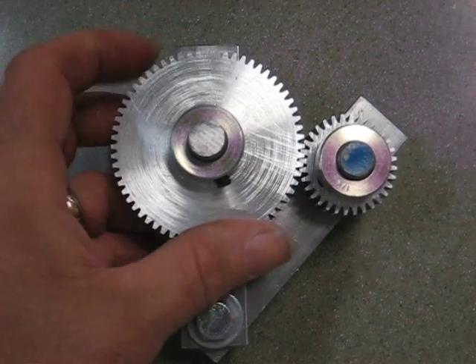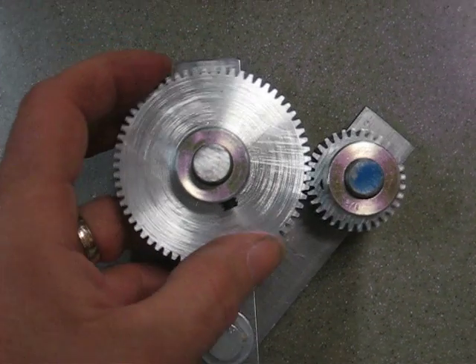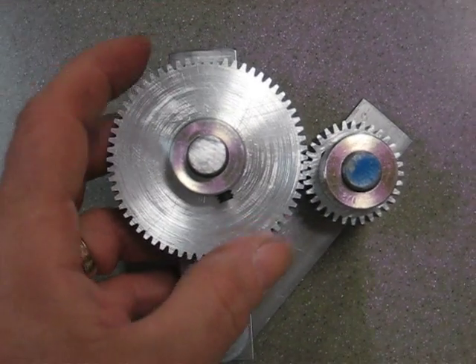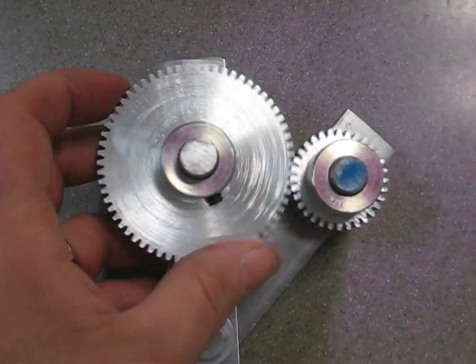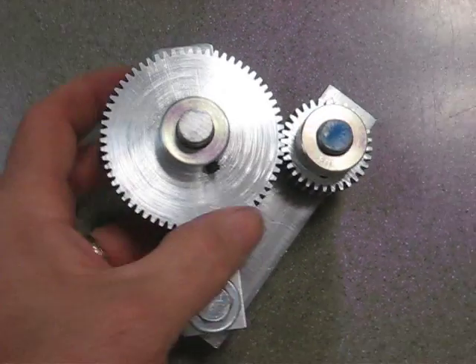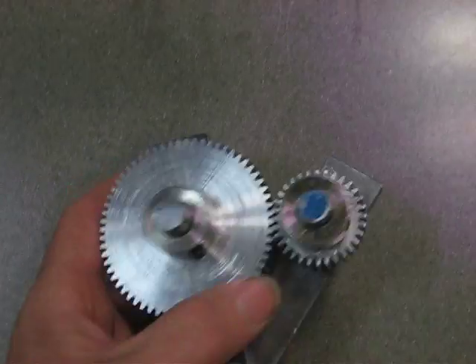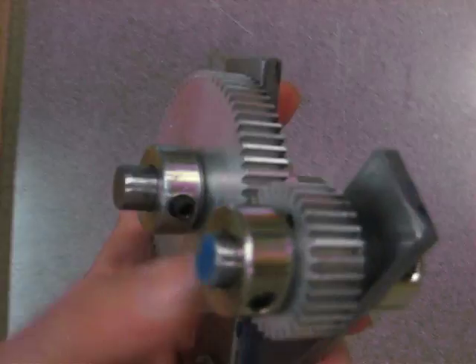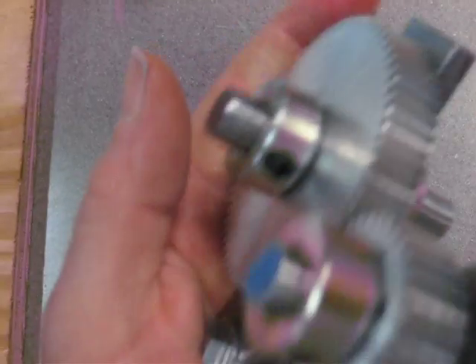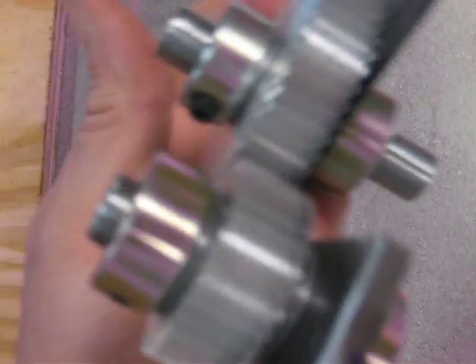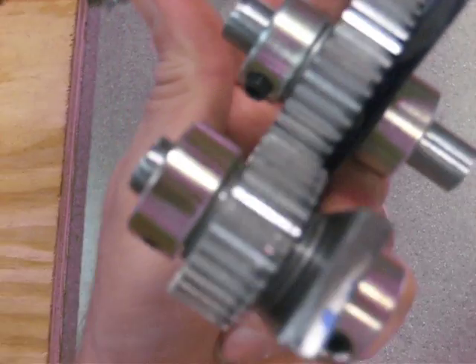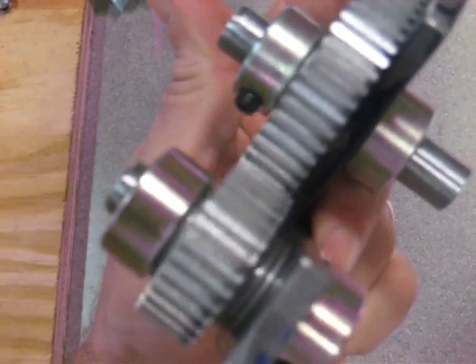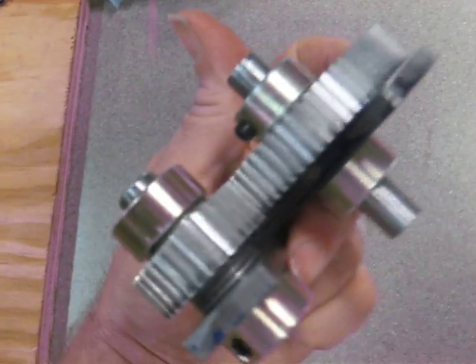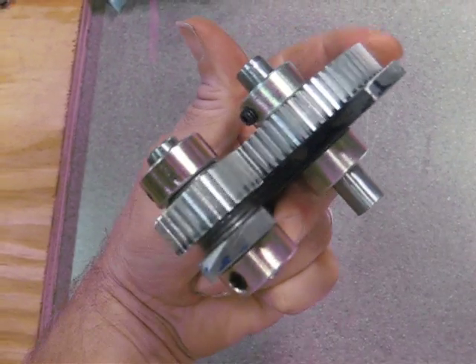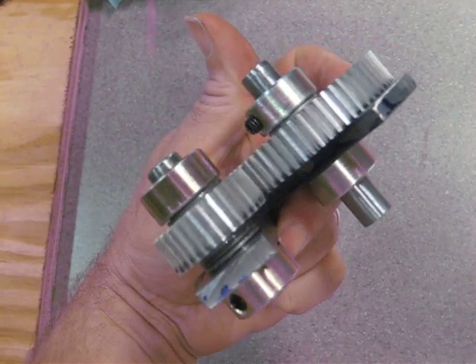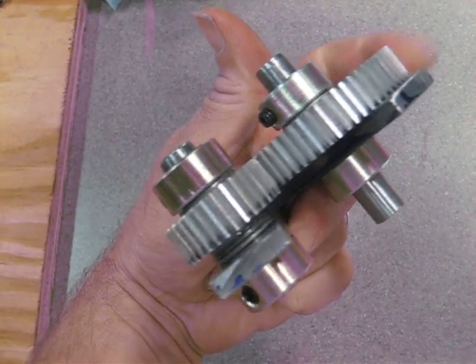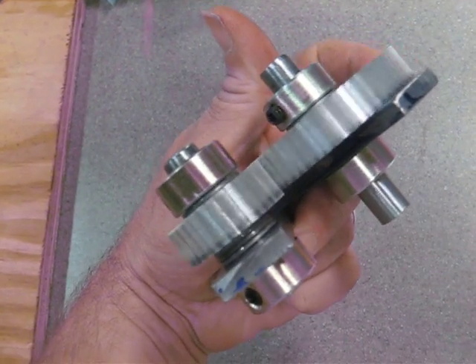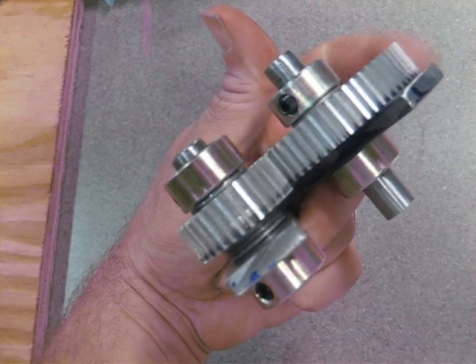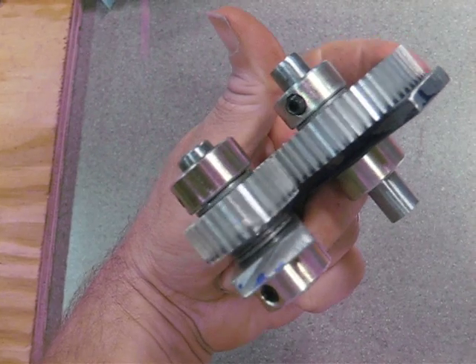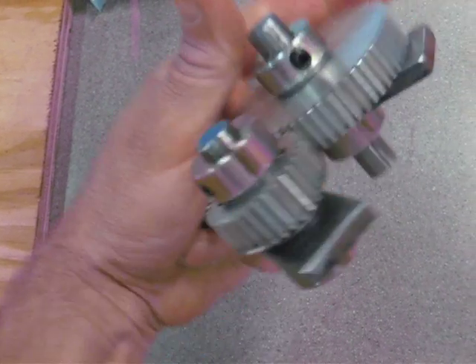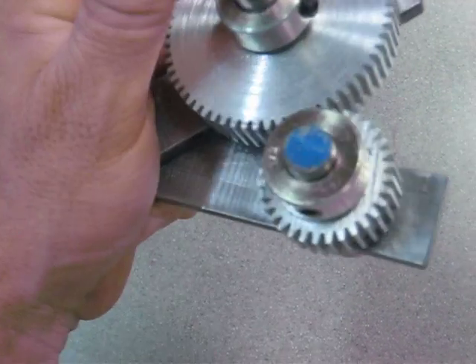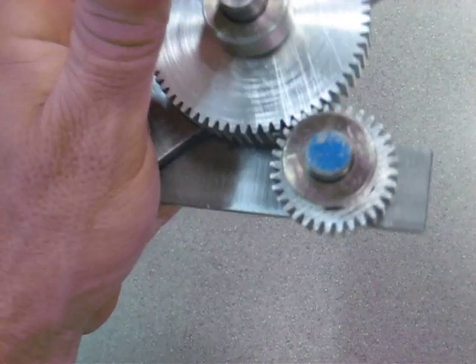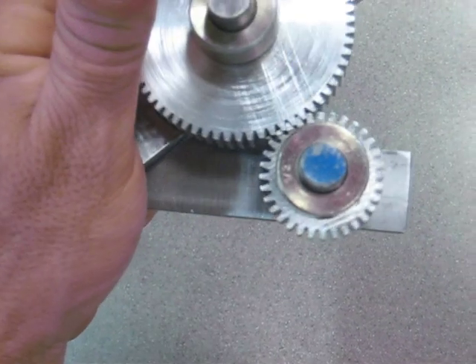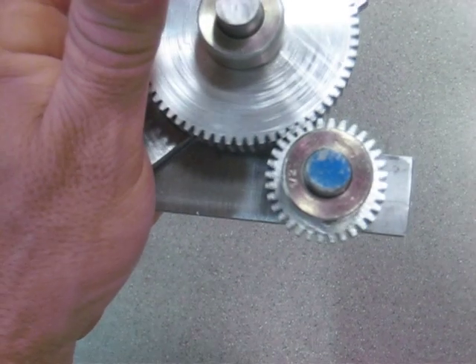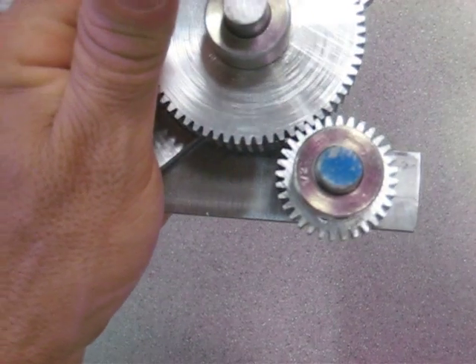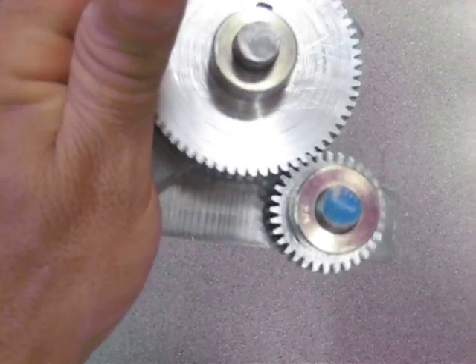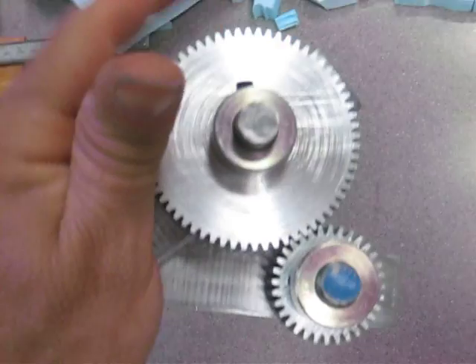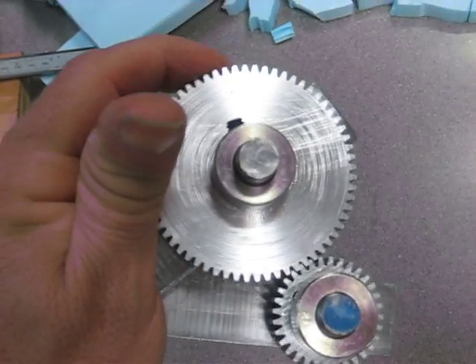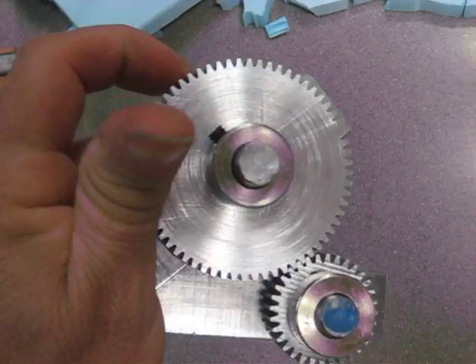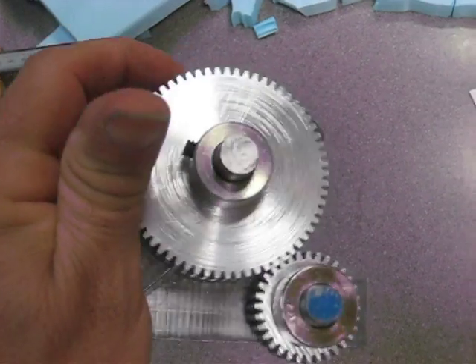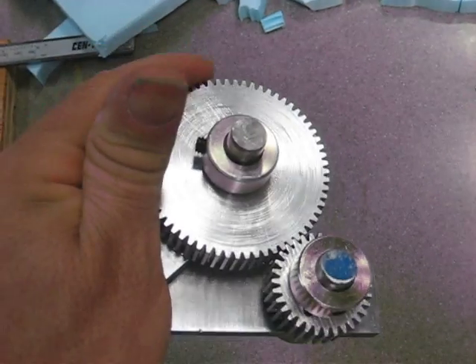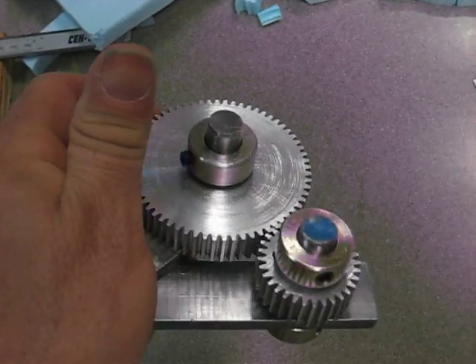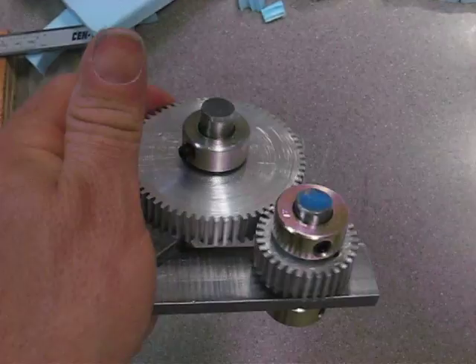Anyway I just wanted to show the final product. I think they came out very nice. They mesh nice and that's it for the gears.